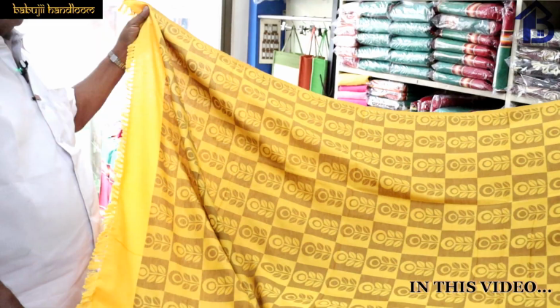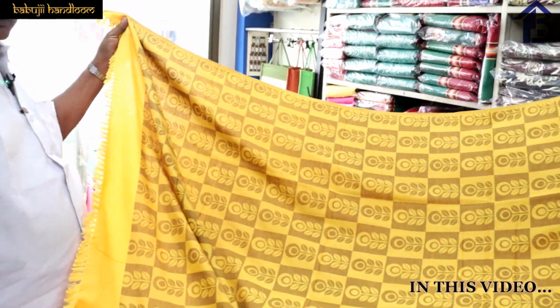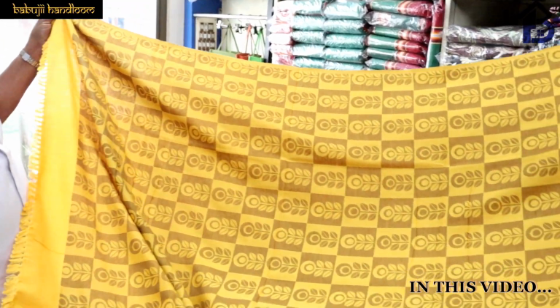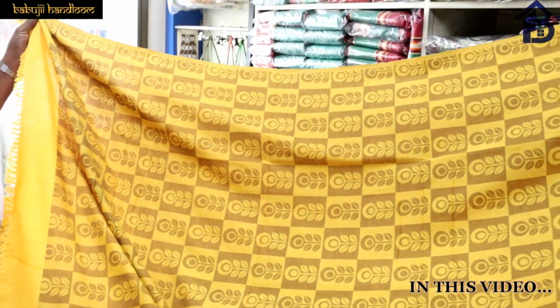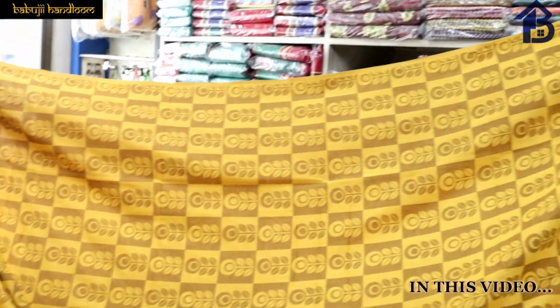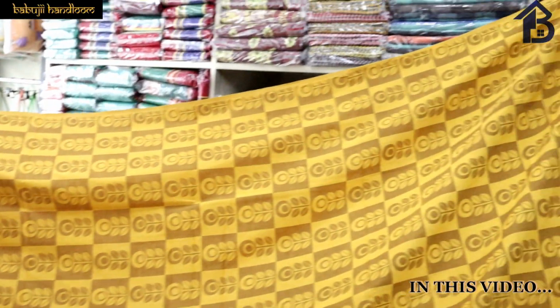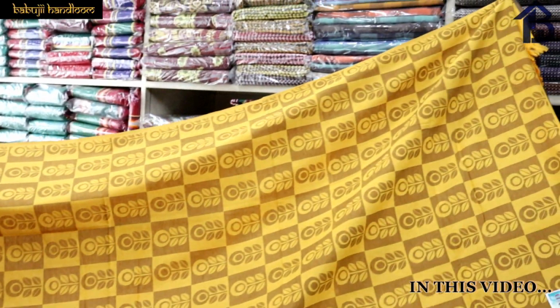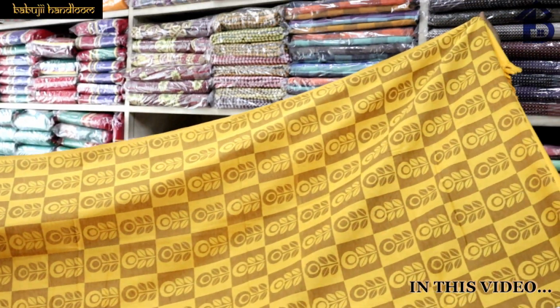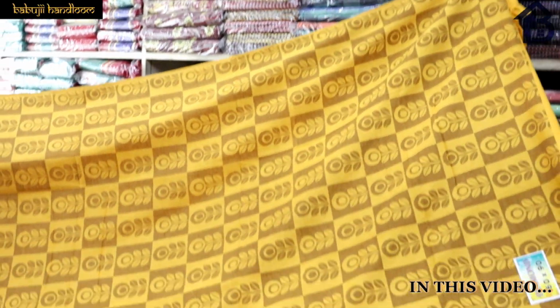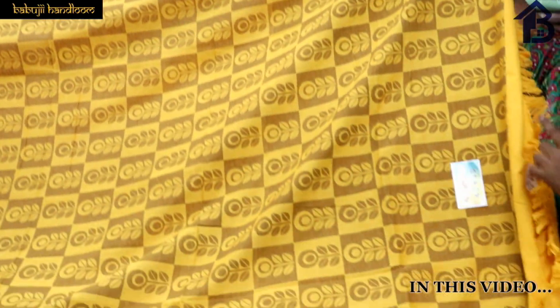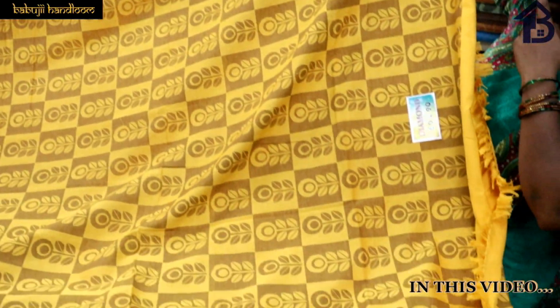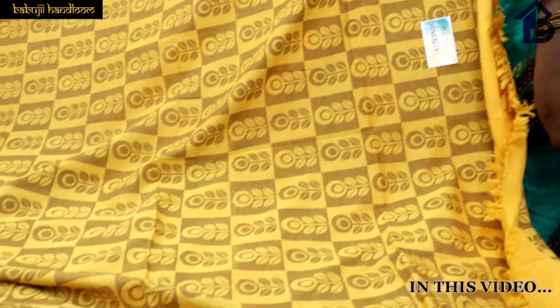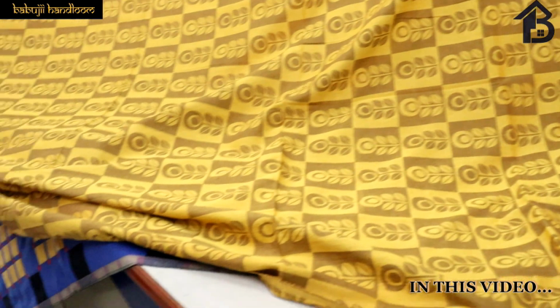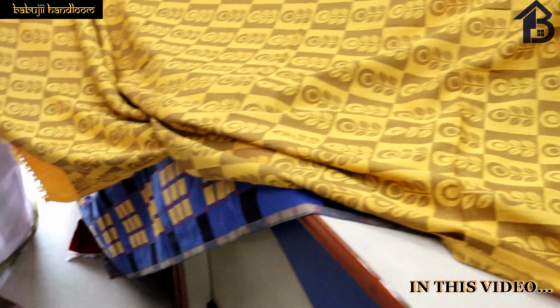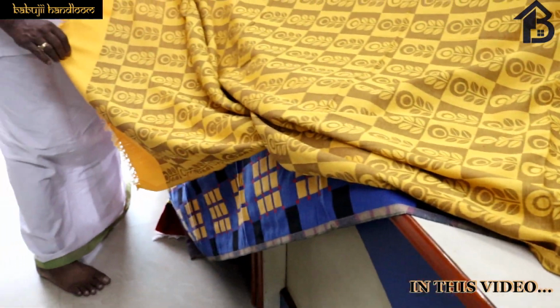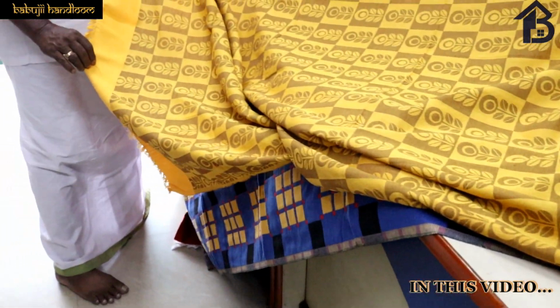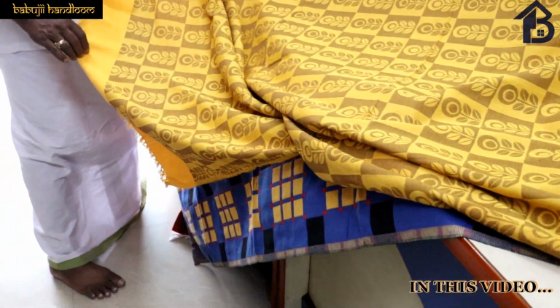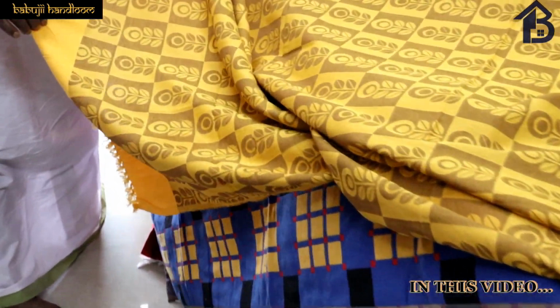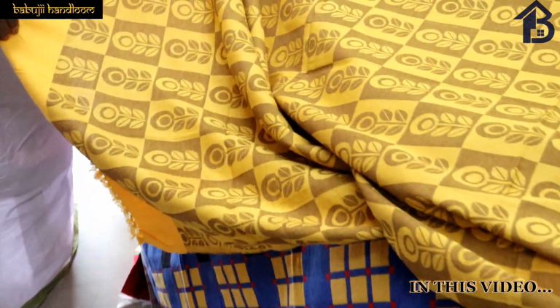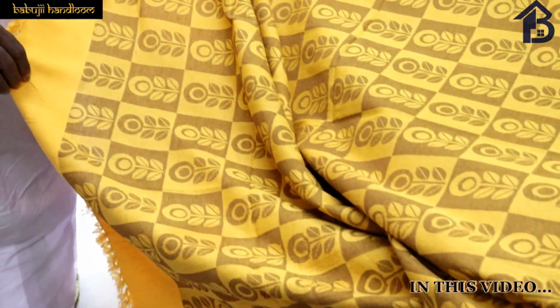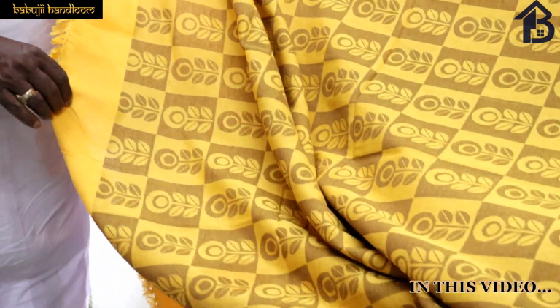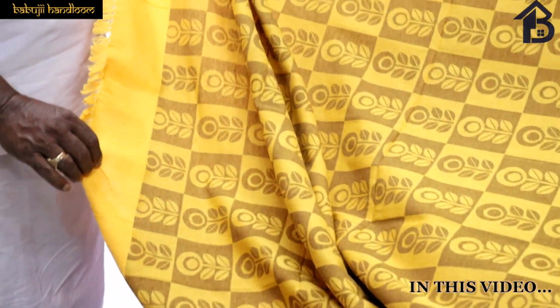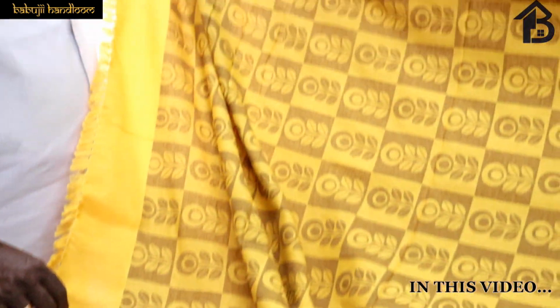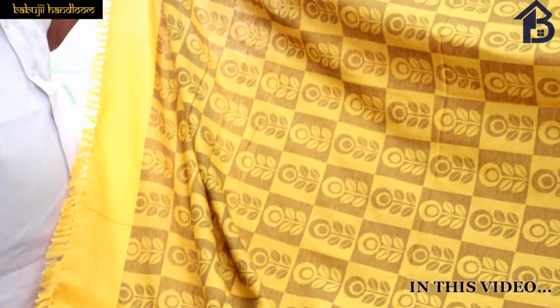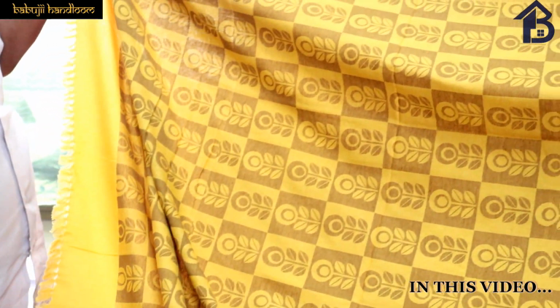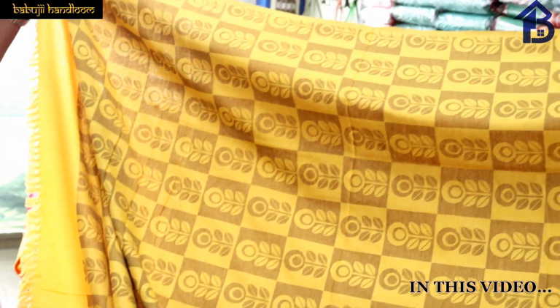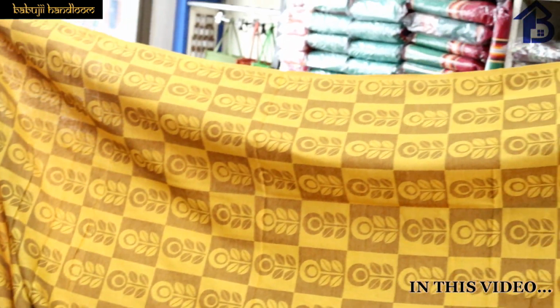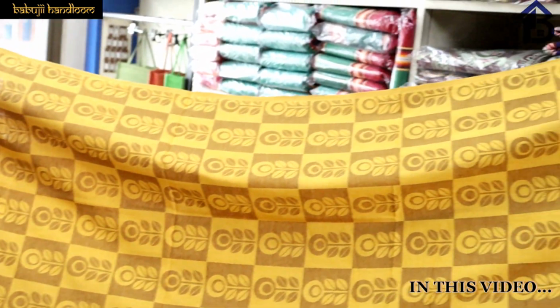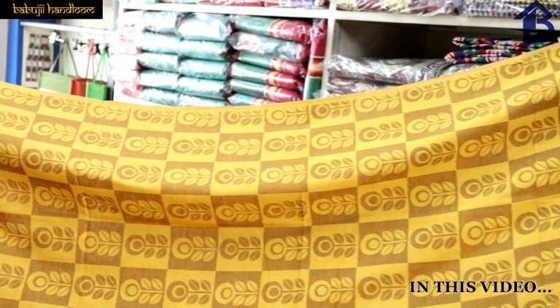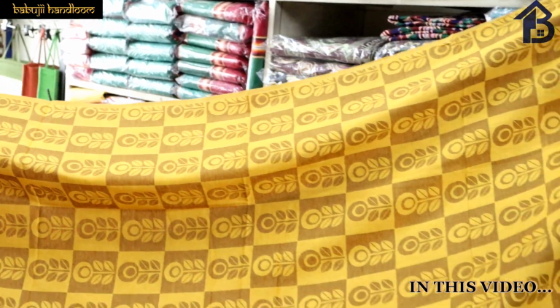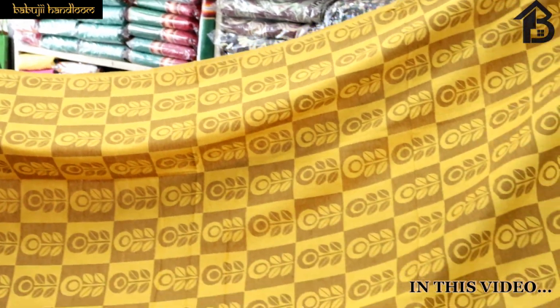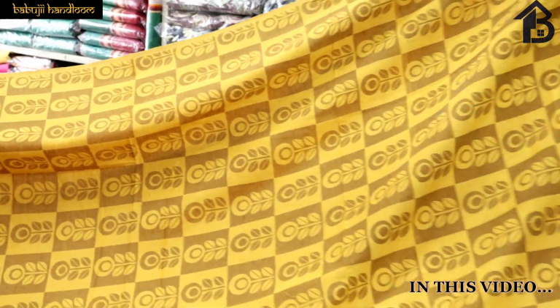This is a soft bedsheet. There is a fine bedsheet and a flat bedsheet. There is a nice use in both the summer and winter — you can use this in both seasons.